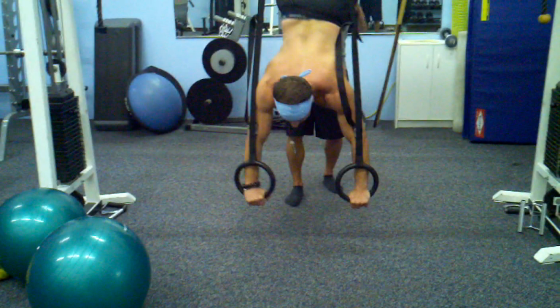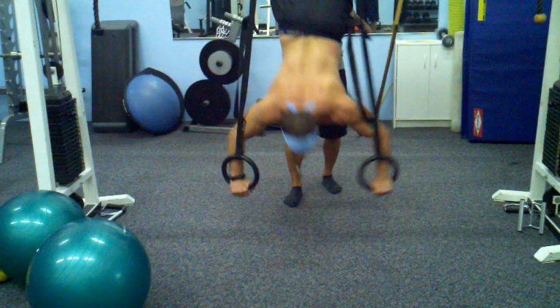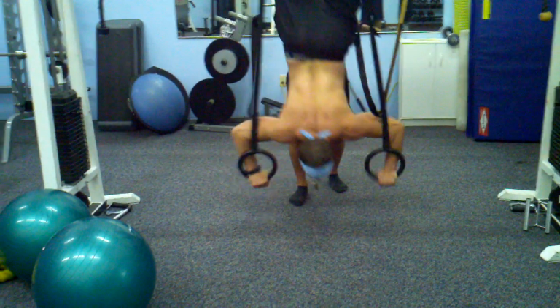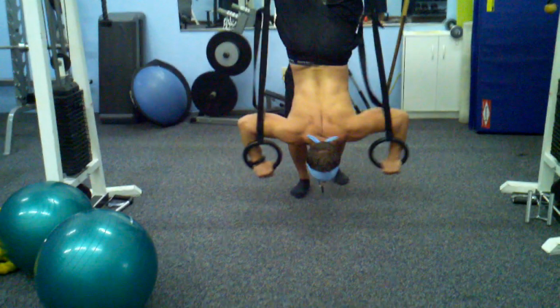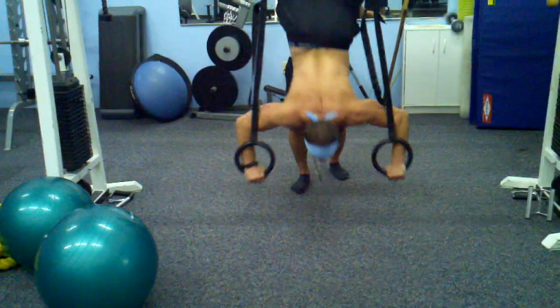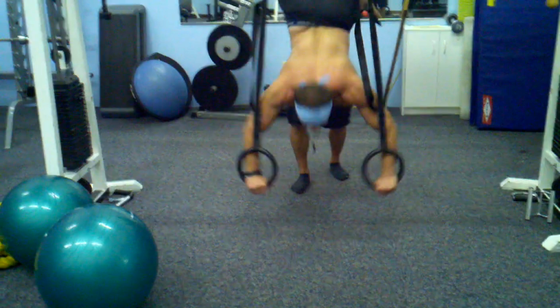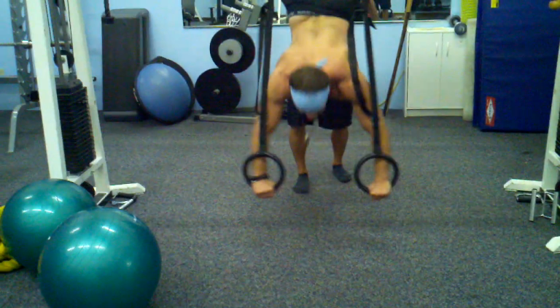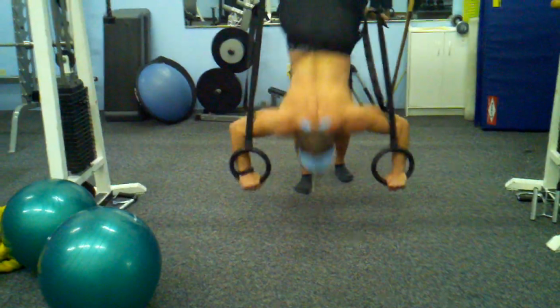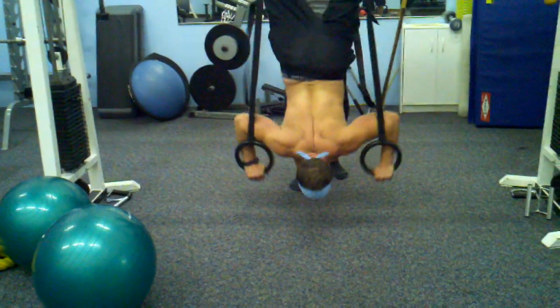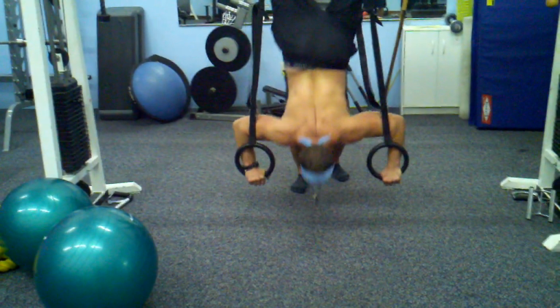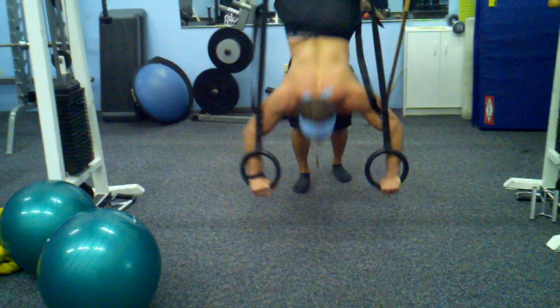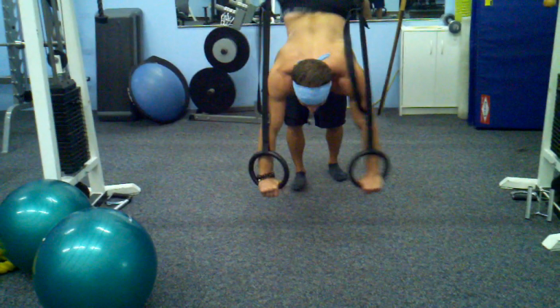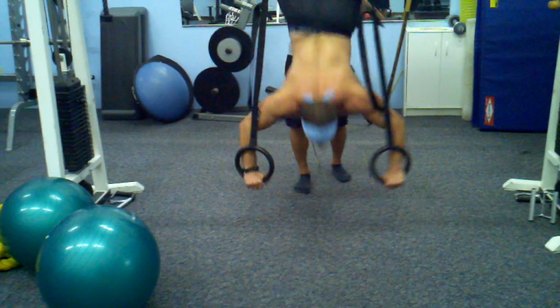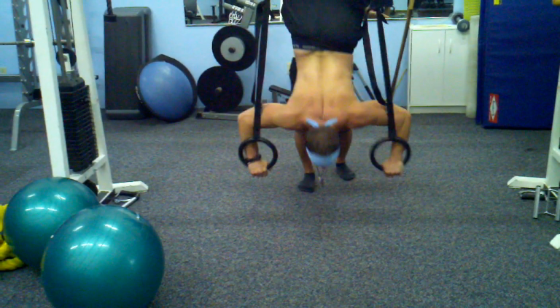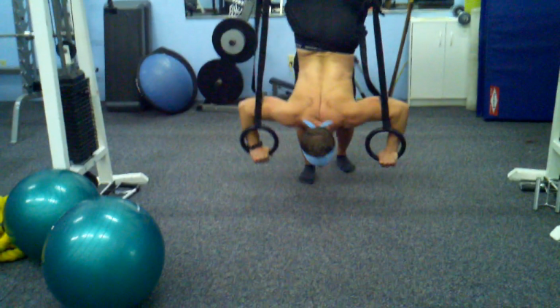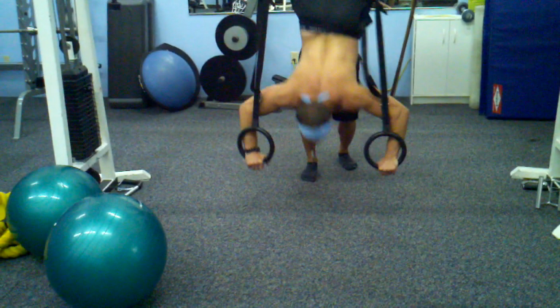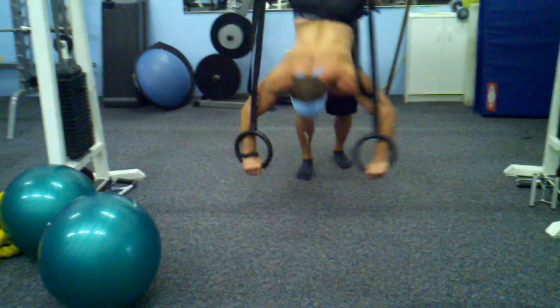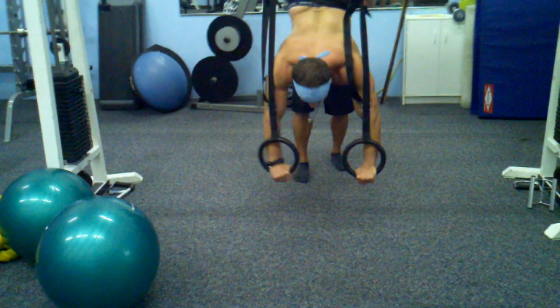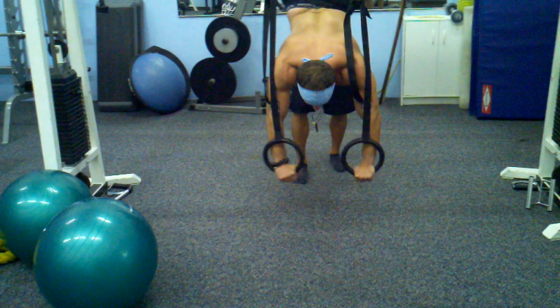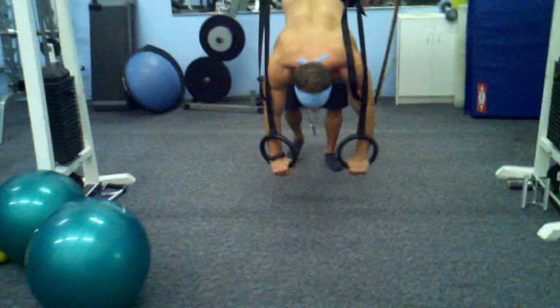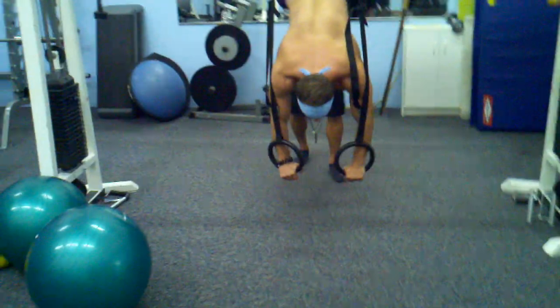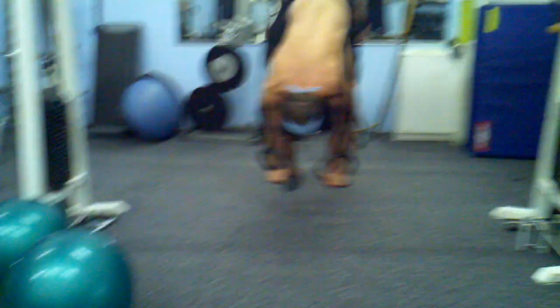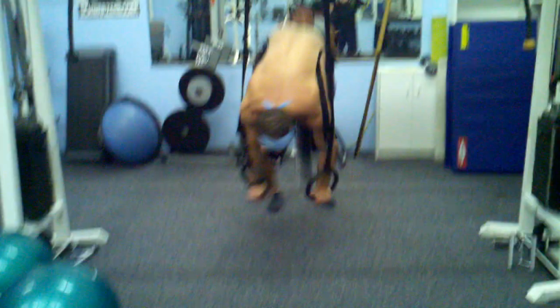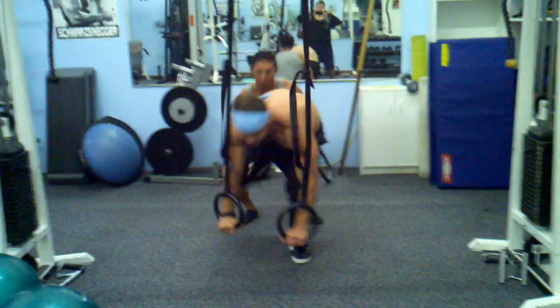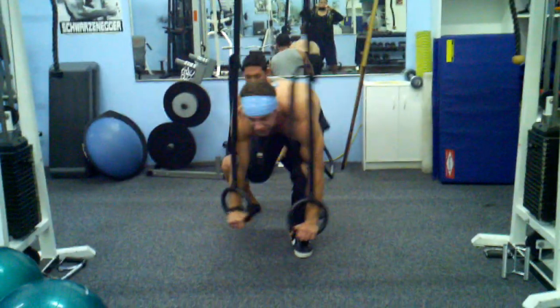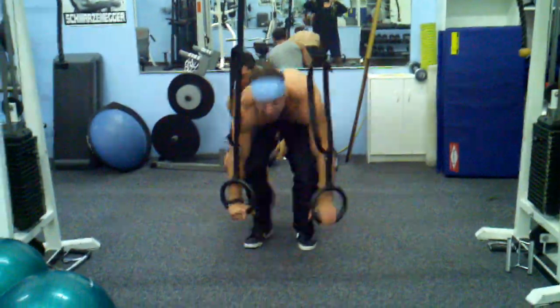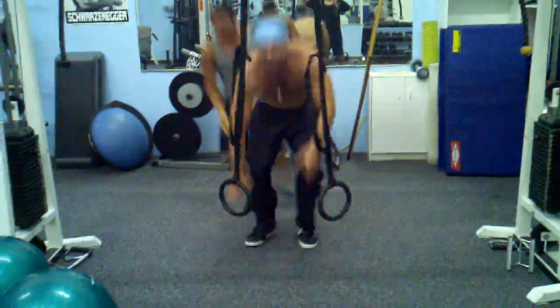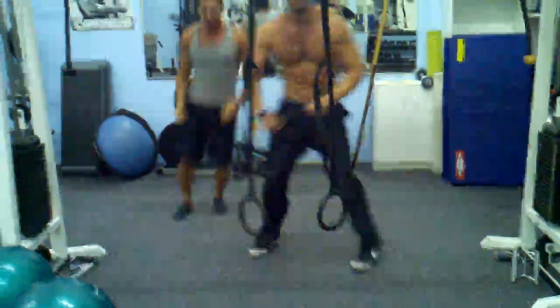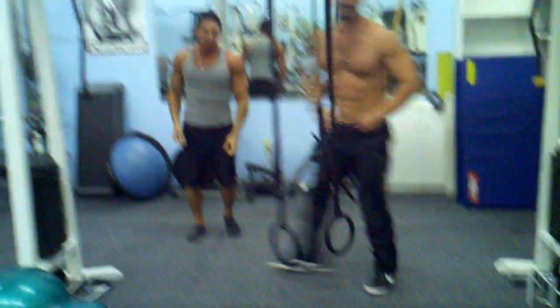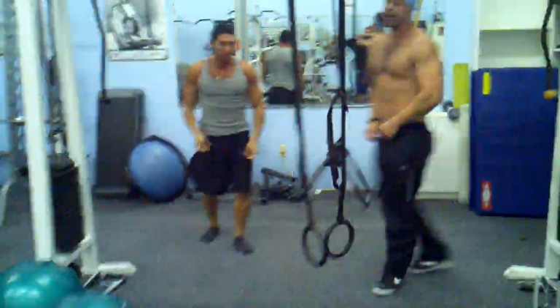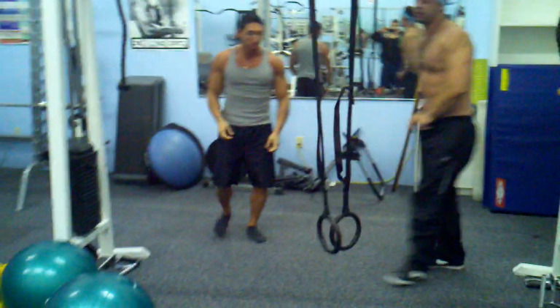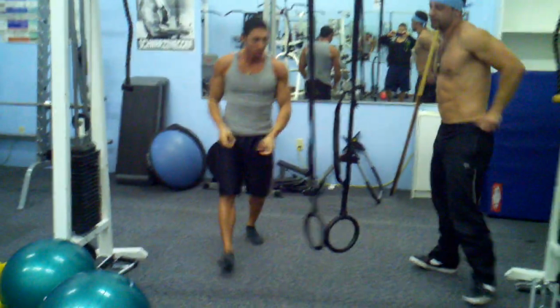Some handstand push-ups. Too easy. And when he lets you down, then he'll show you some push-ups that he can be walking back with.